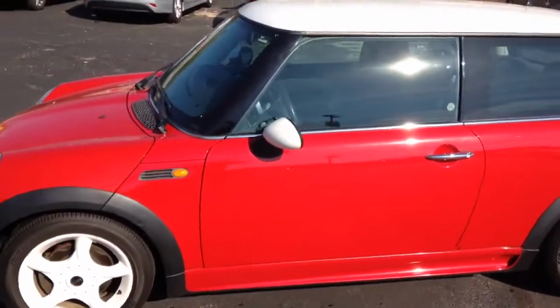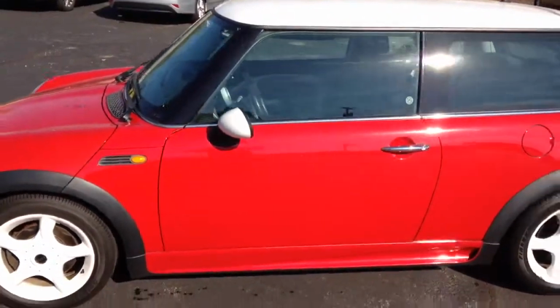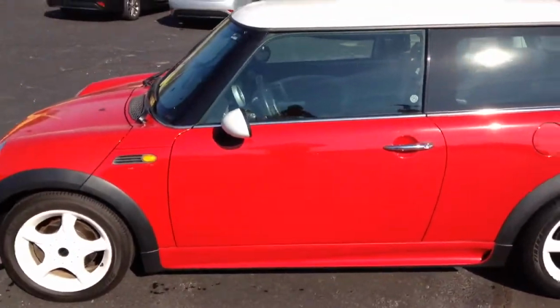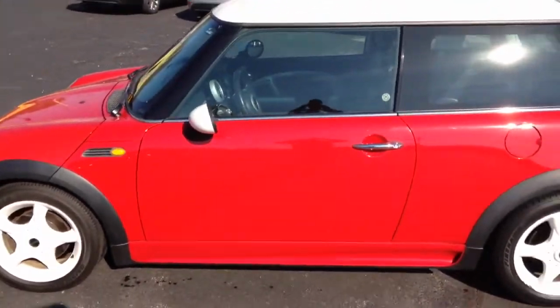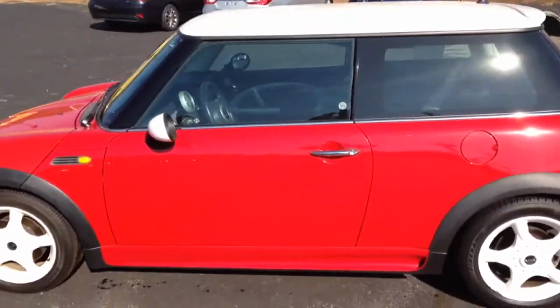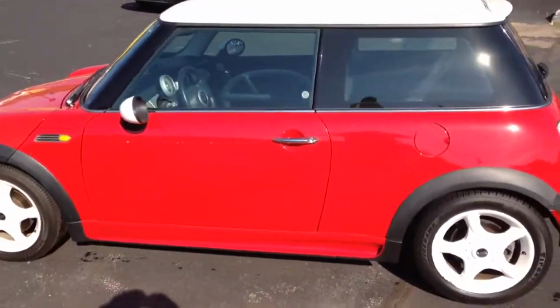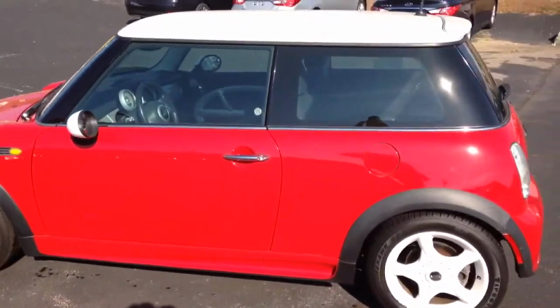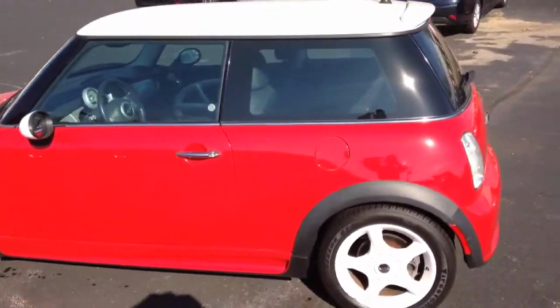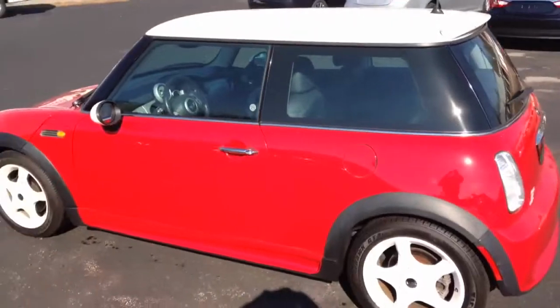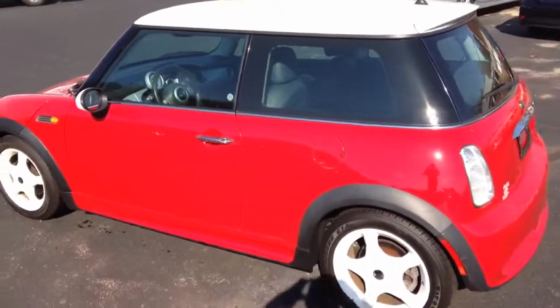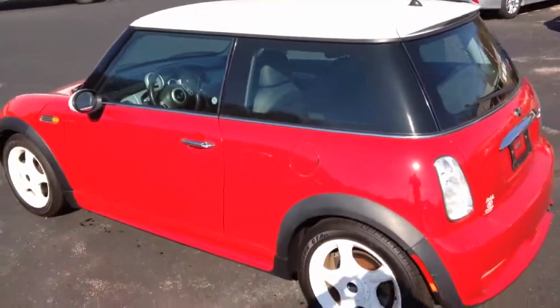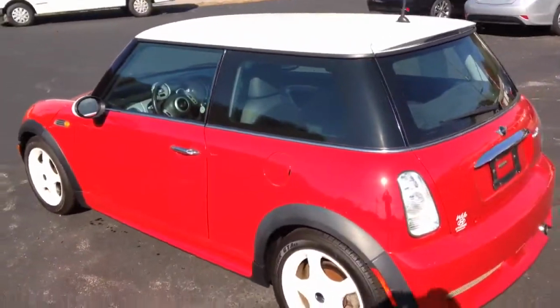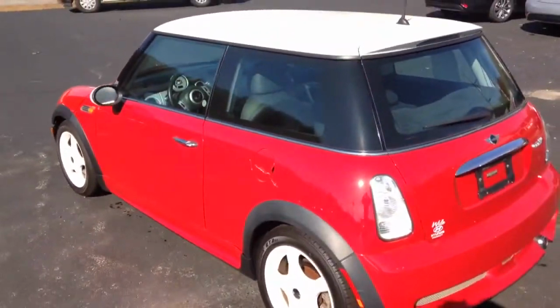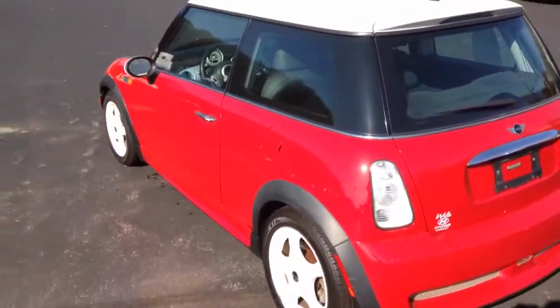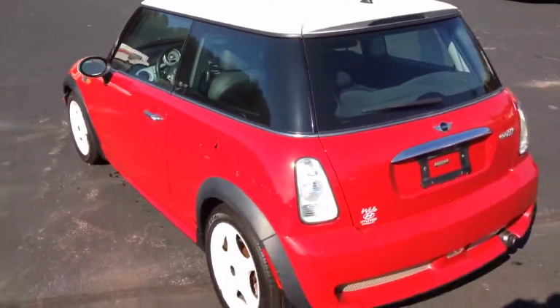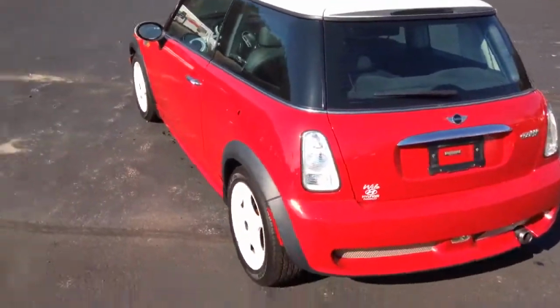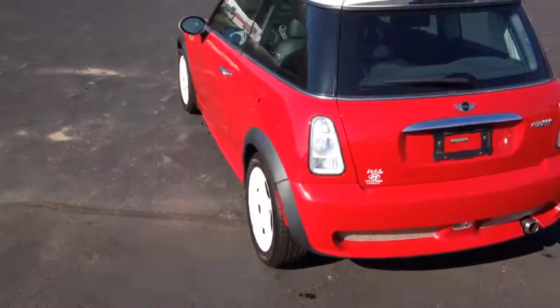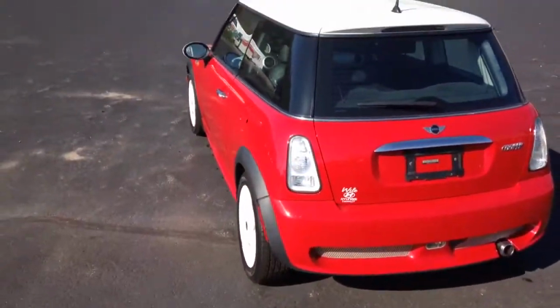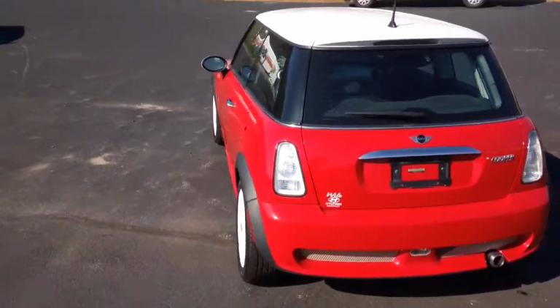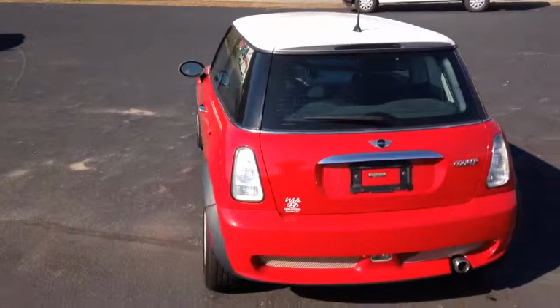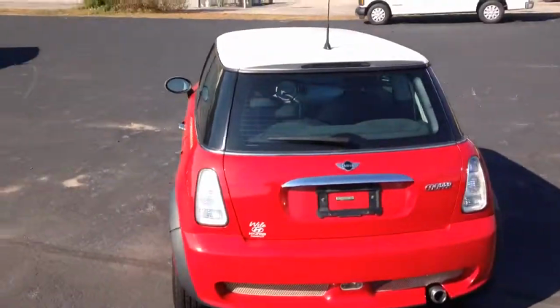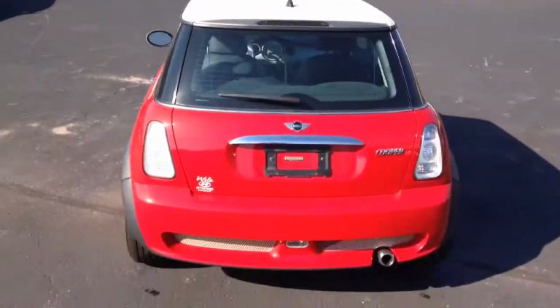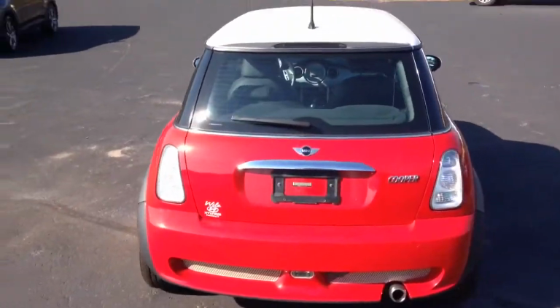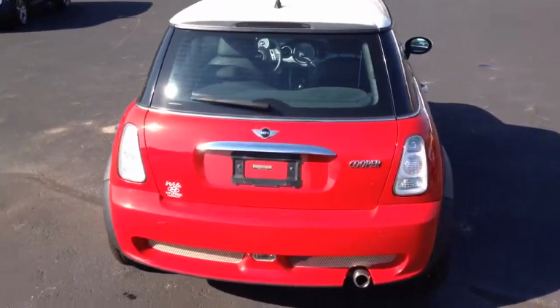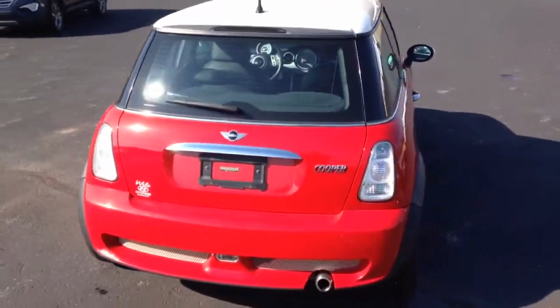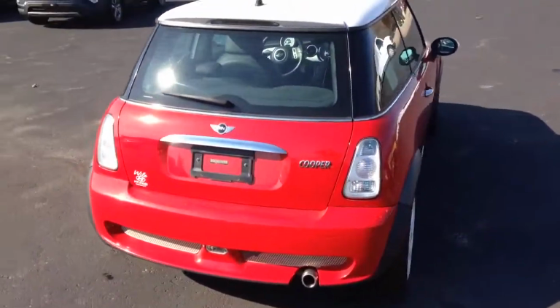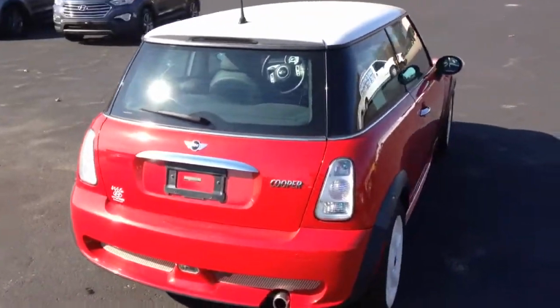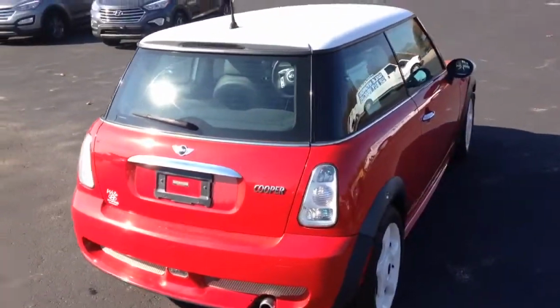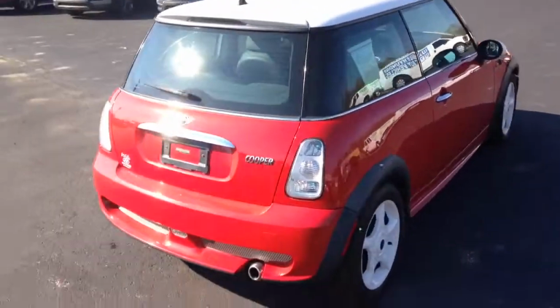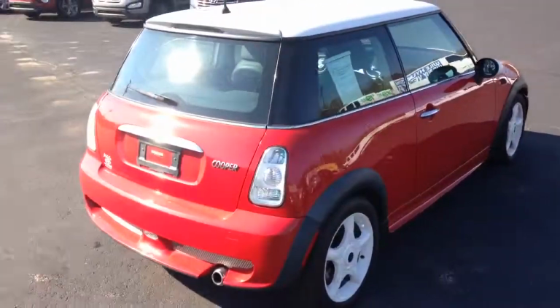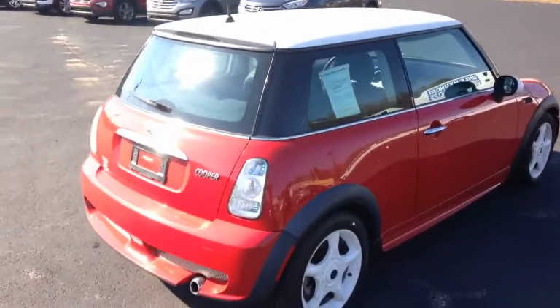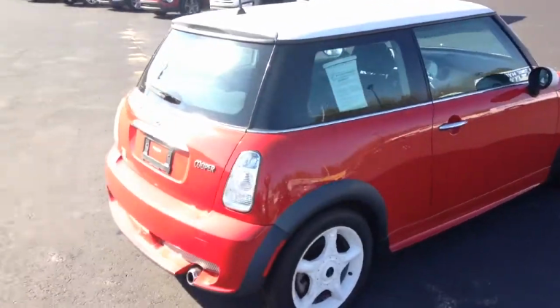As you can see, the car is very sharp and eye-catching. These little cars can fit anywhere and they're a lot of fun to drive around in. This is the five-speed manual transmission Mini Cooper.